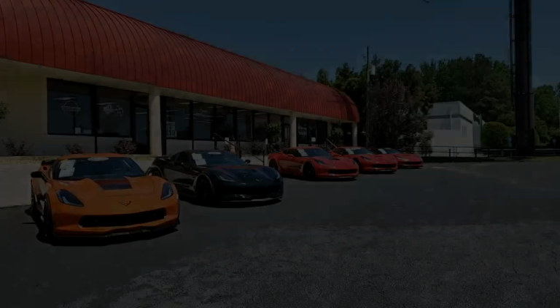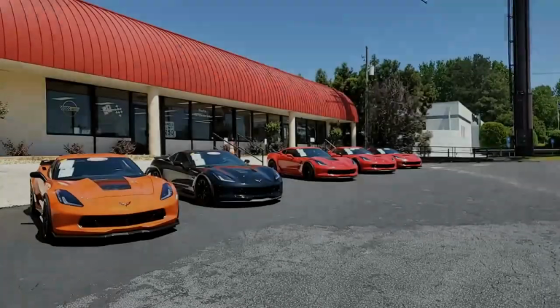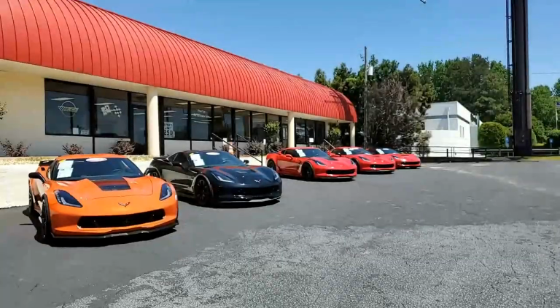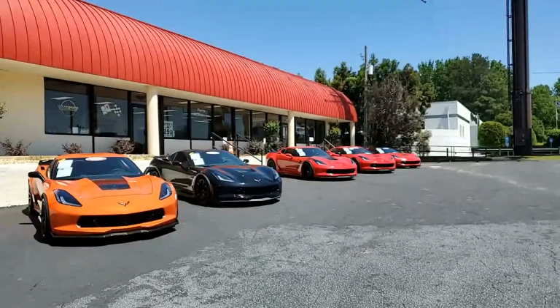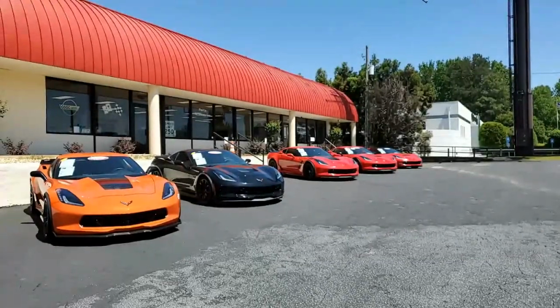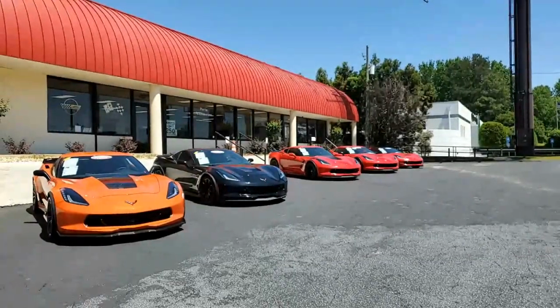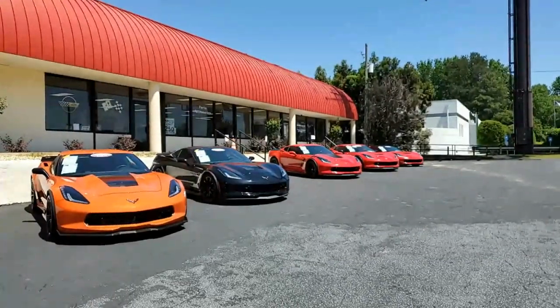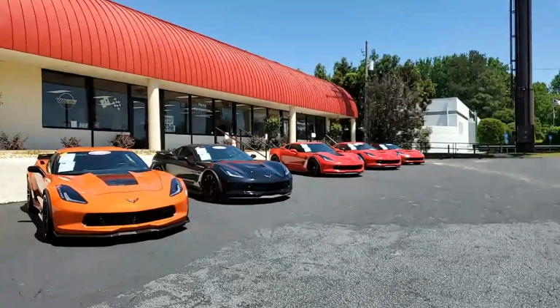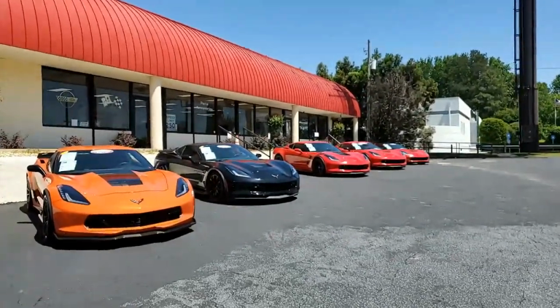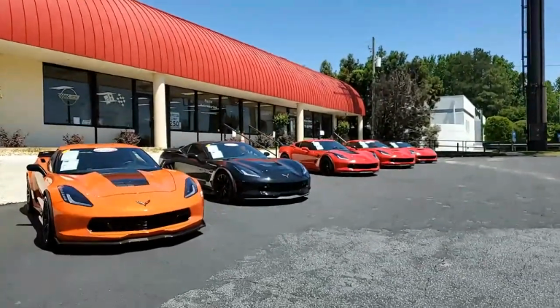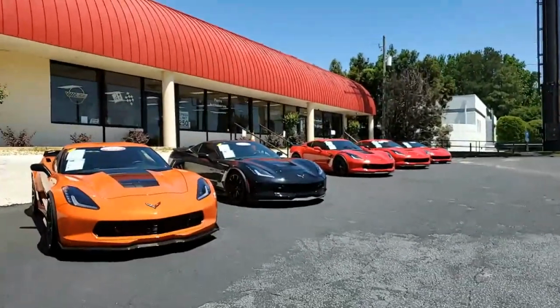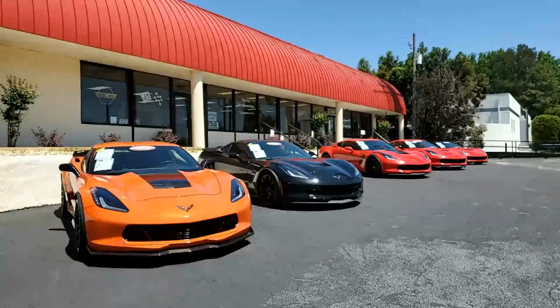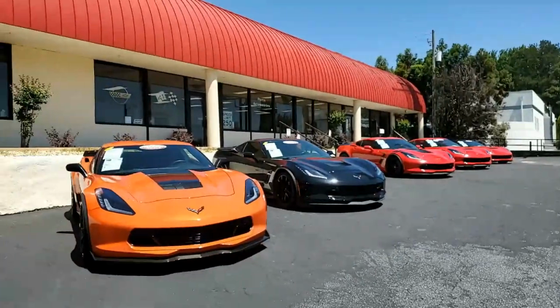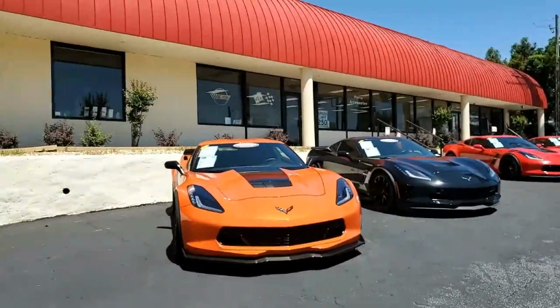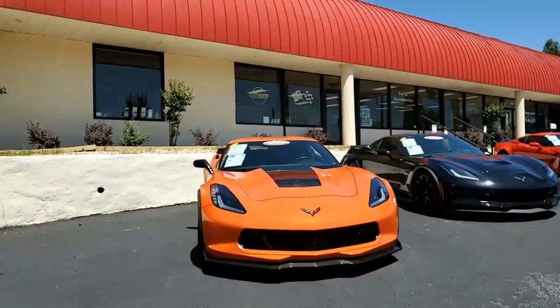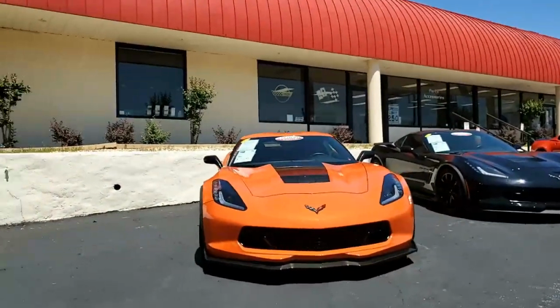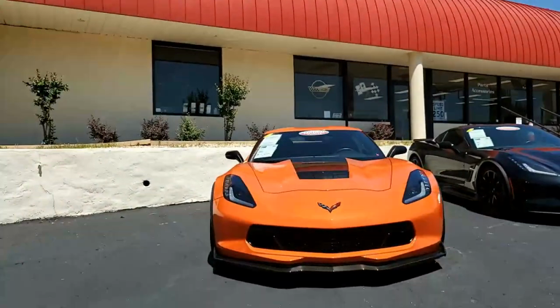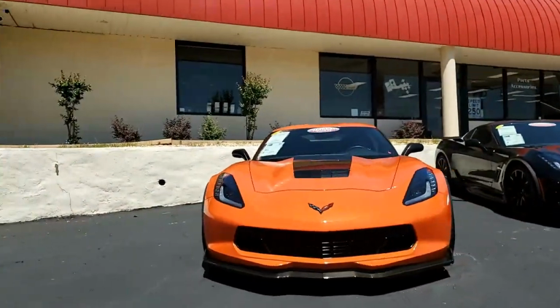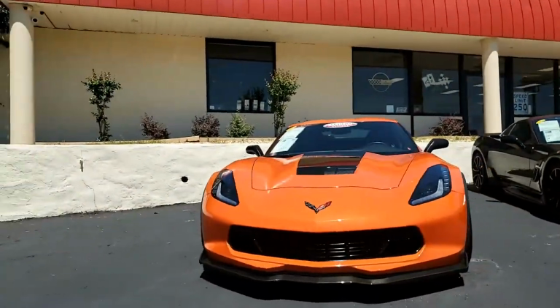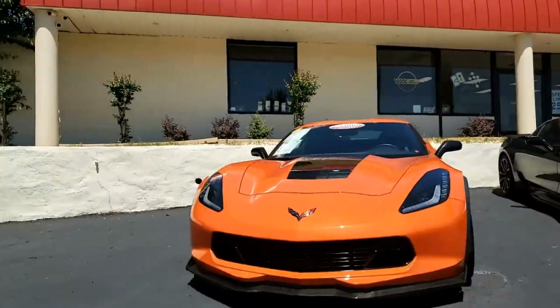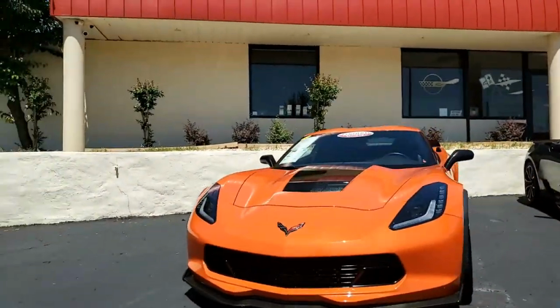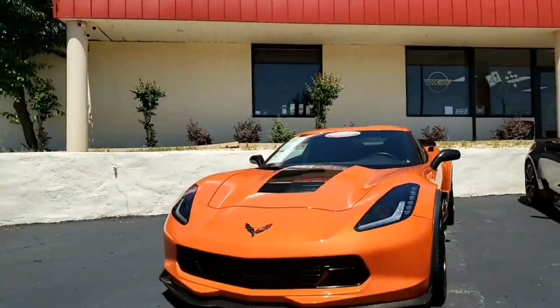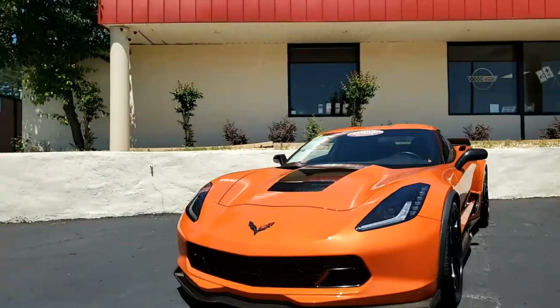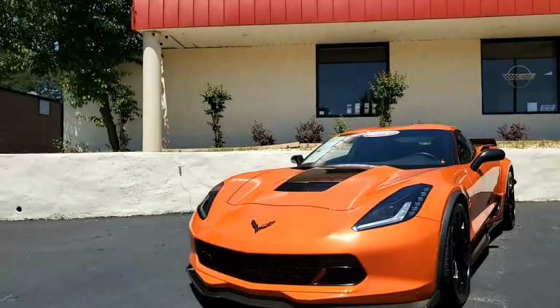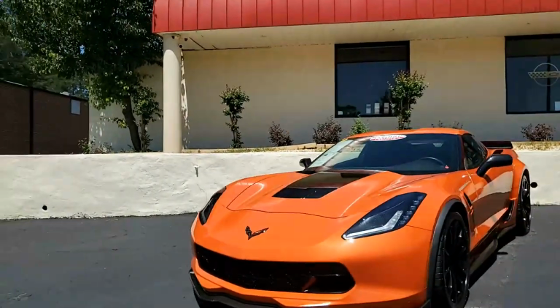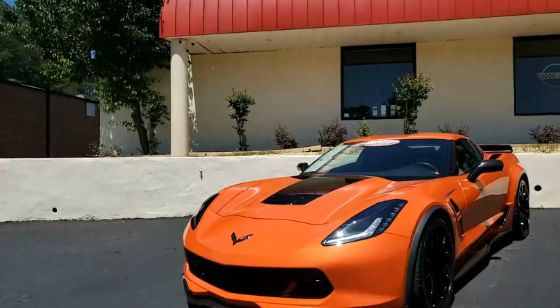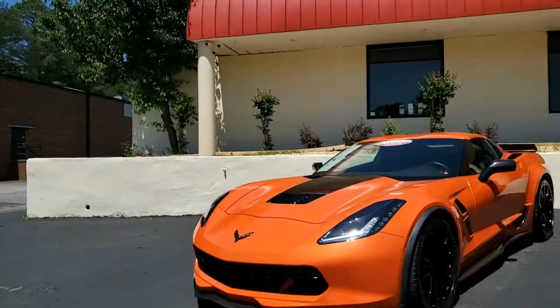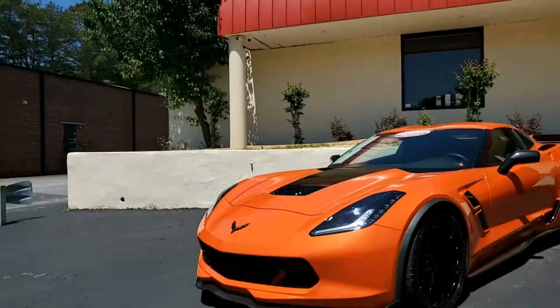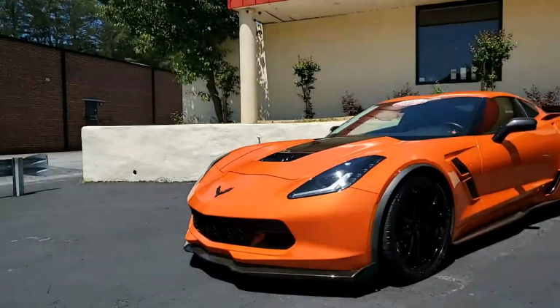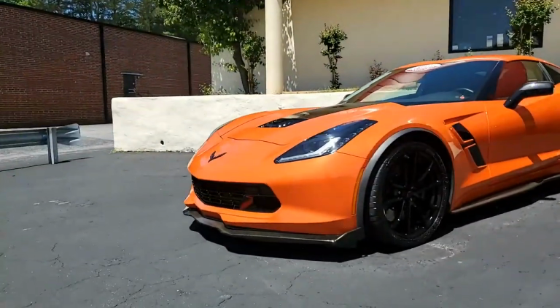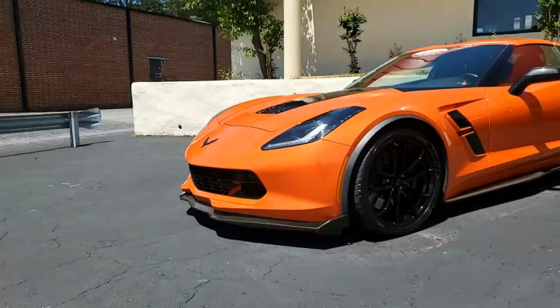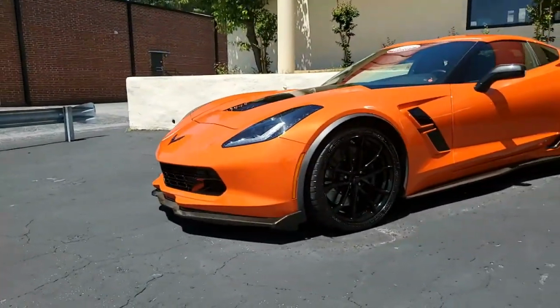Right now at buyavet.net here in Atlanta, Georgia, you will find some incredible C7 Corvettes with performance to match. This is one of them. This is a 2019 Chevrolet Corvette Grand Sport LT1 Coupe Custom. This is a beautiful car.